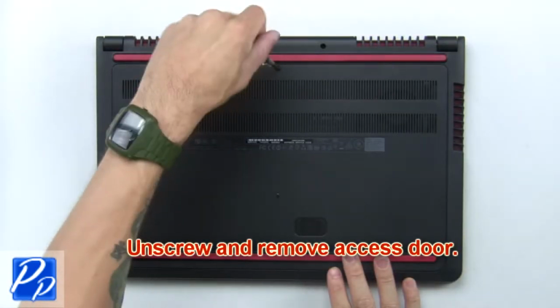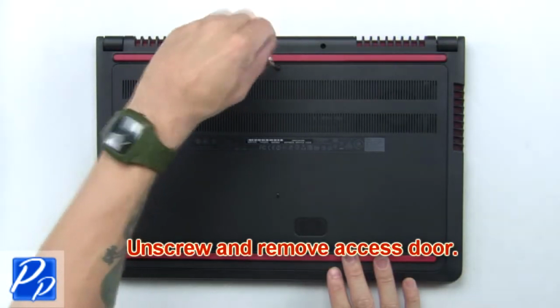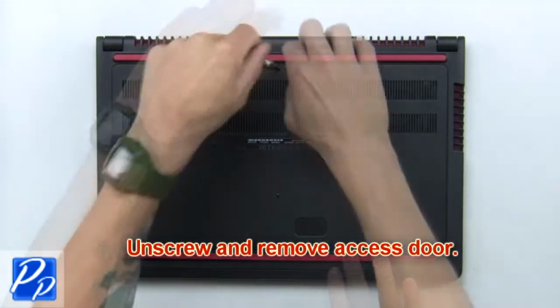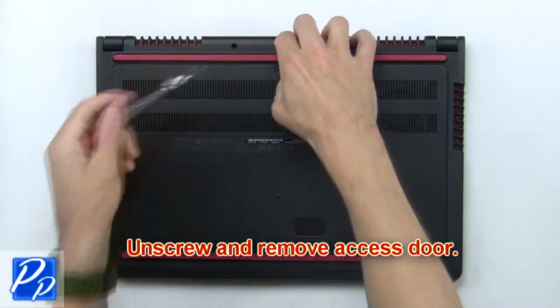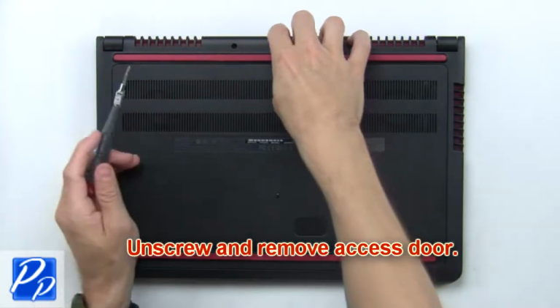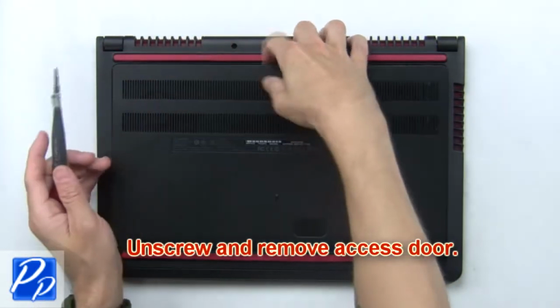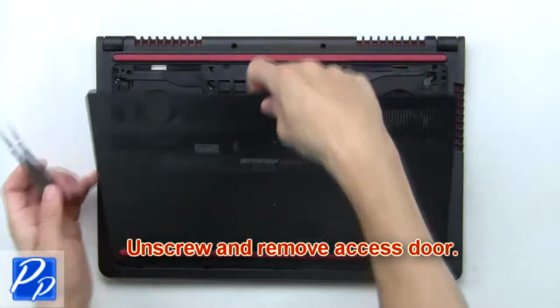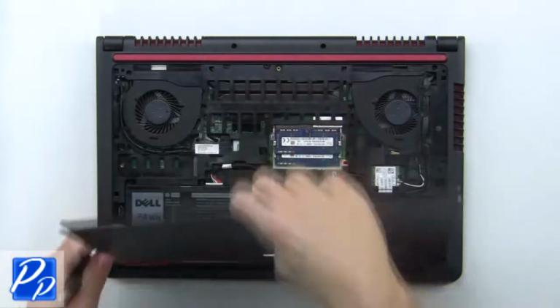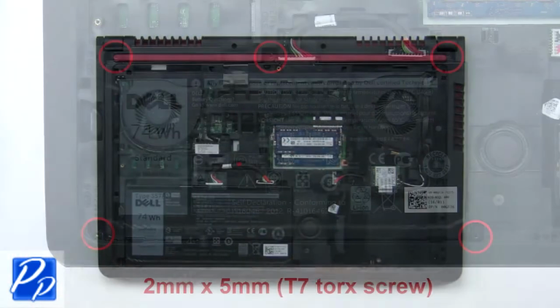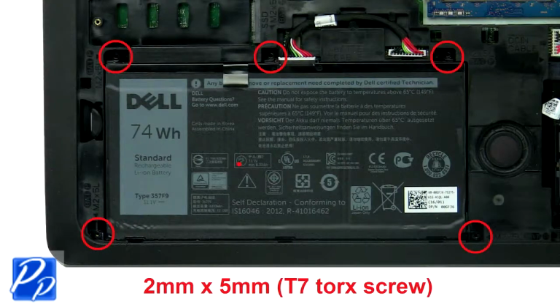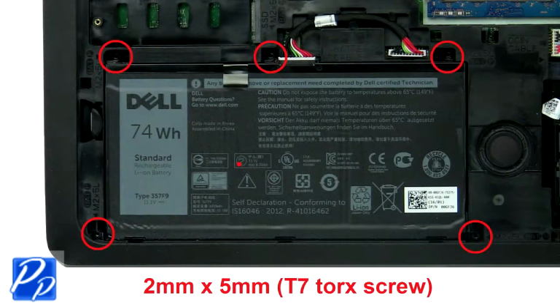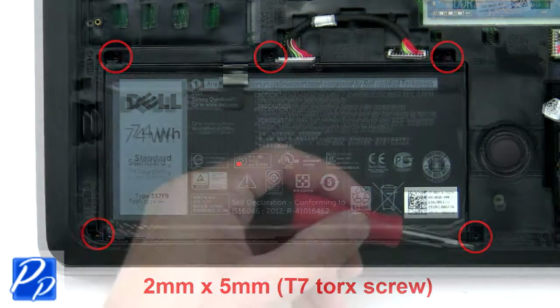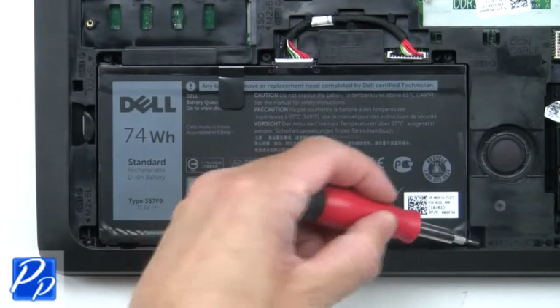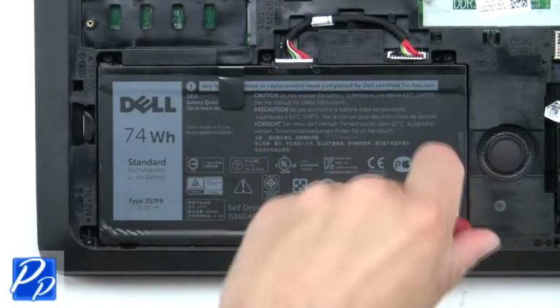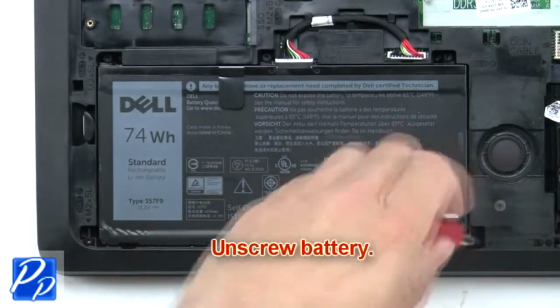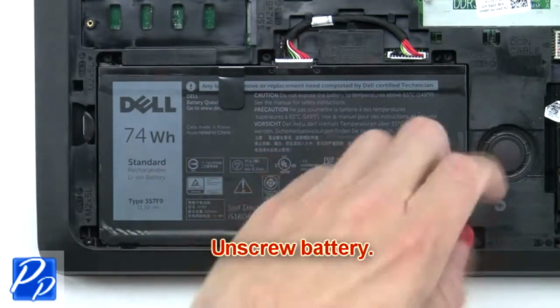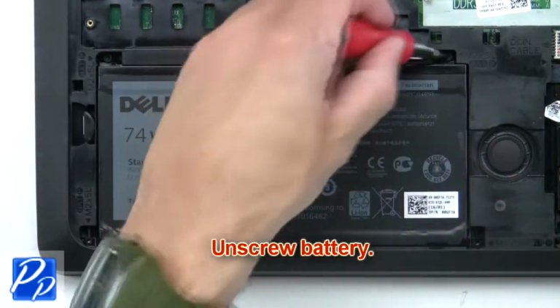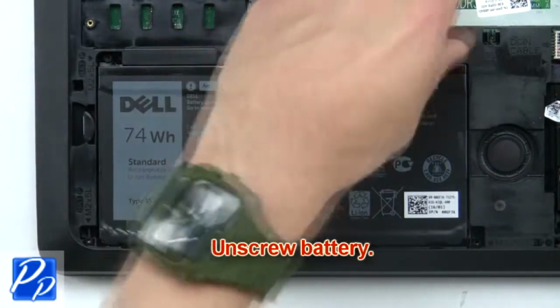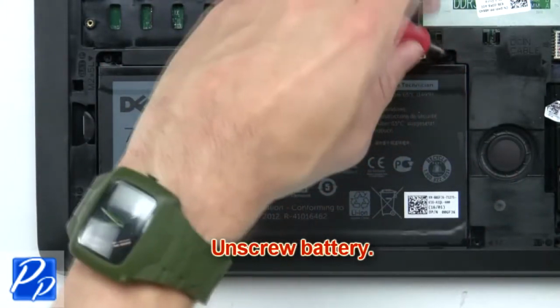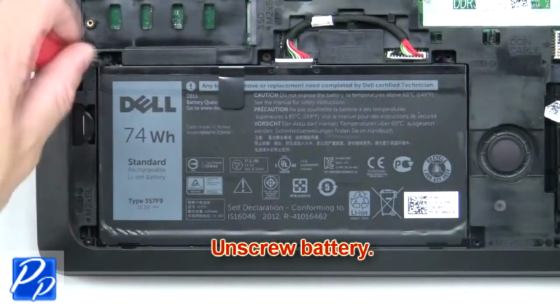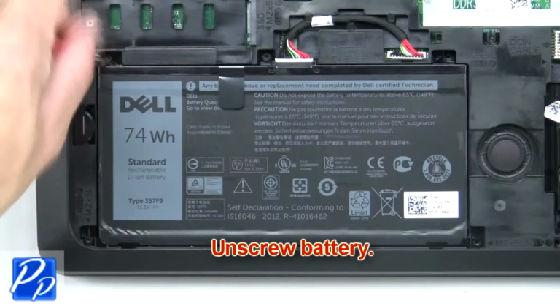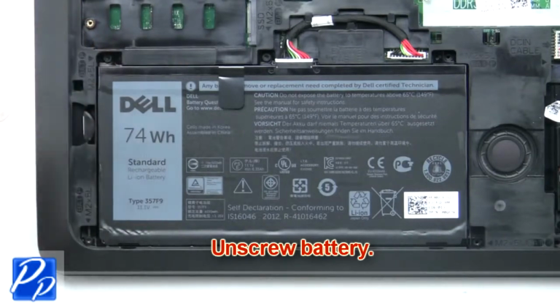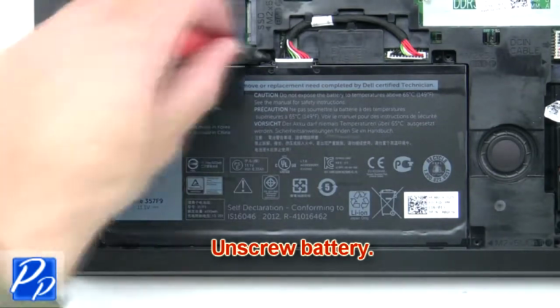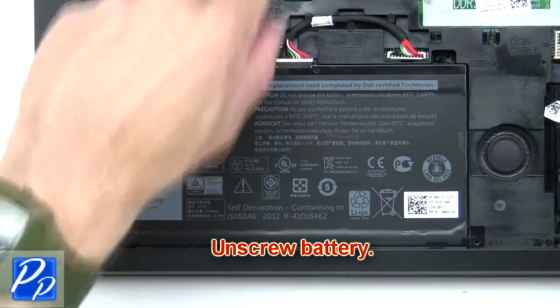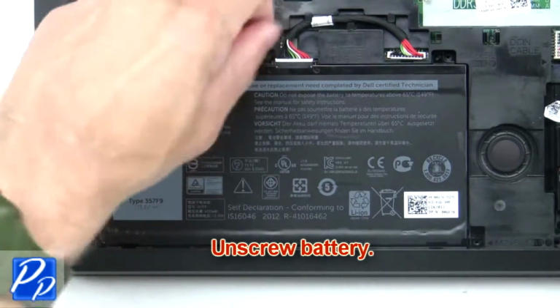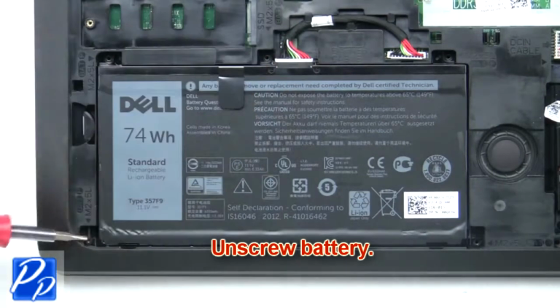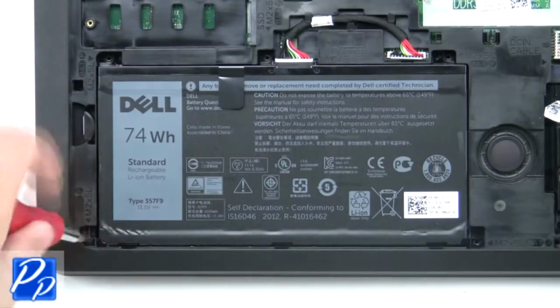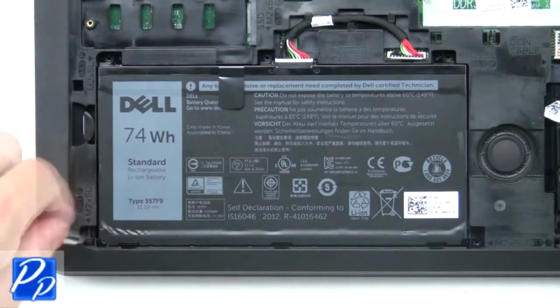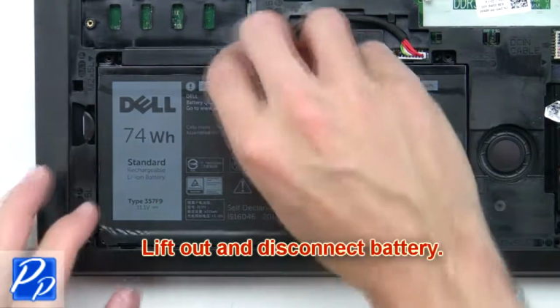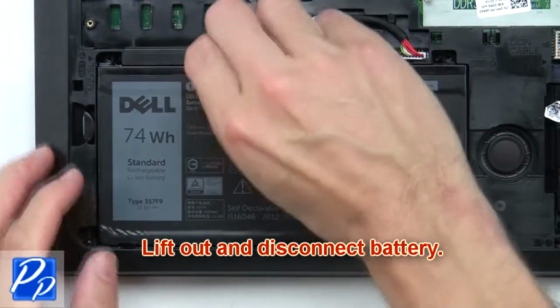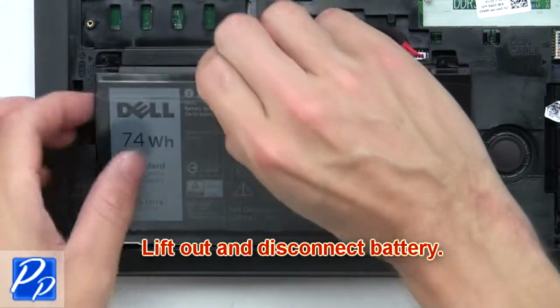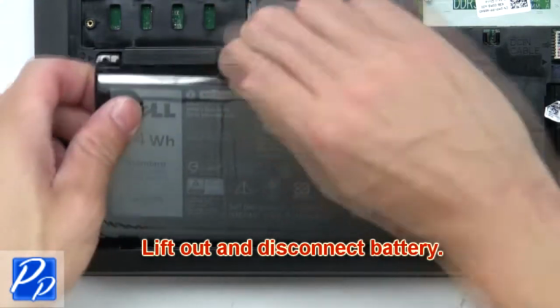First, unscrew and remove the access door. Now unscrew the battery. Then lift out and disconnect the battery.